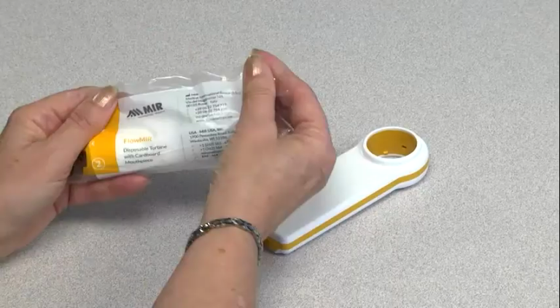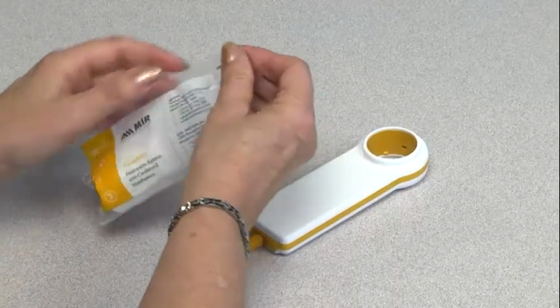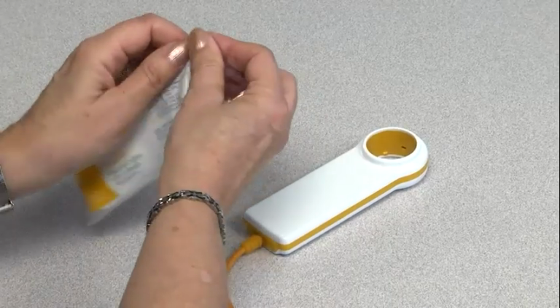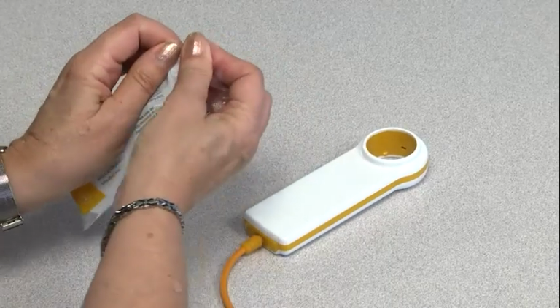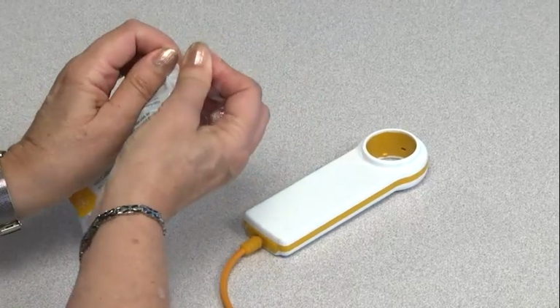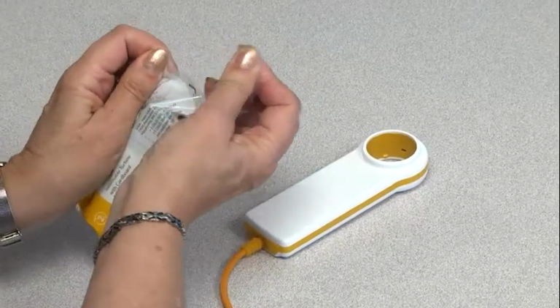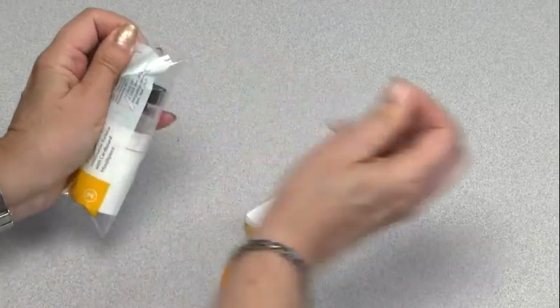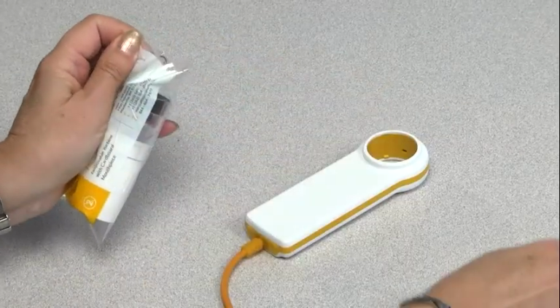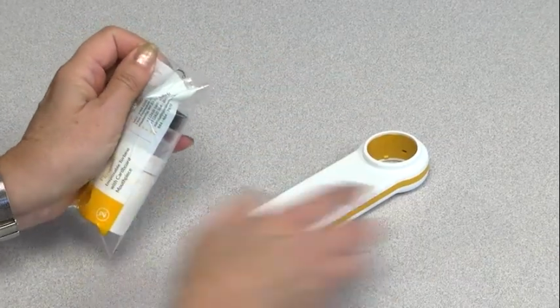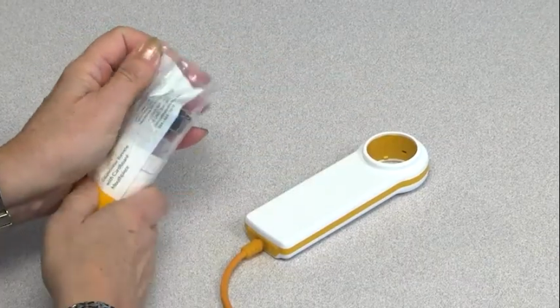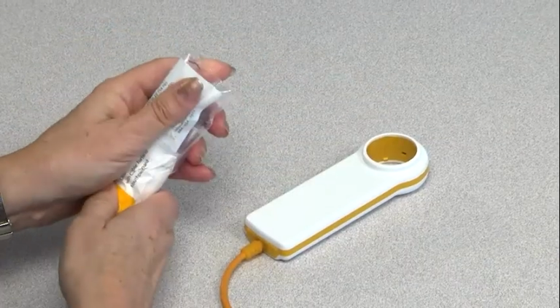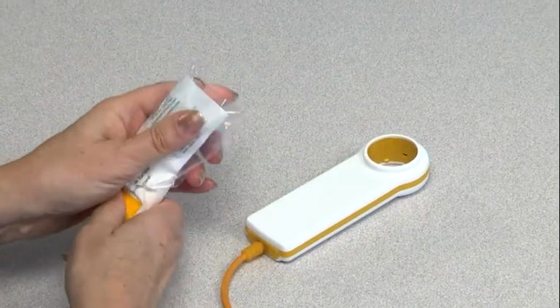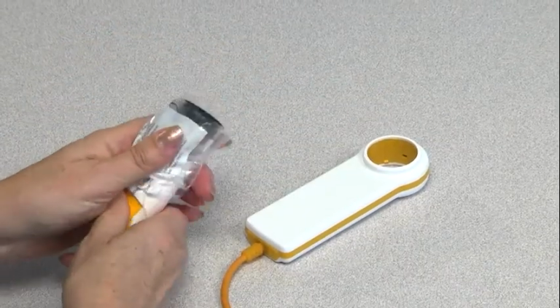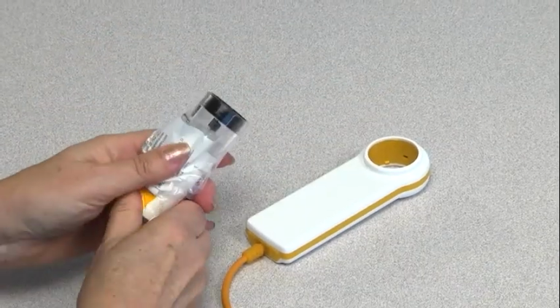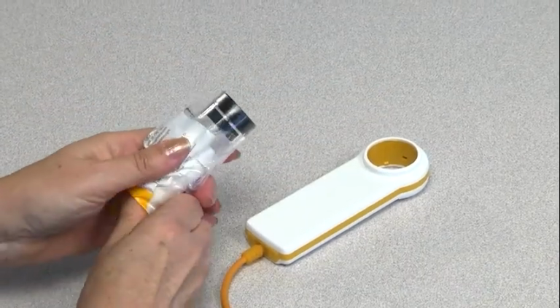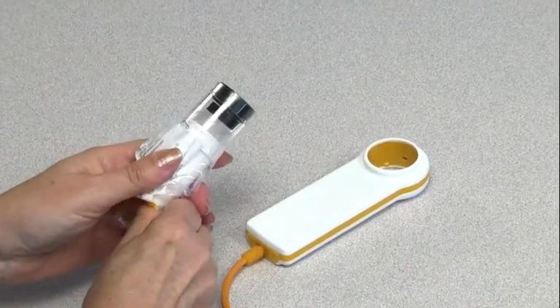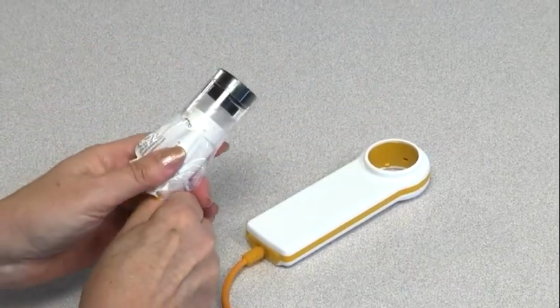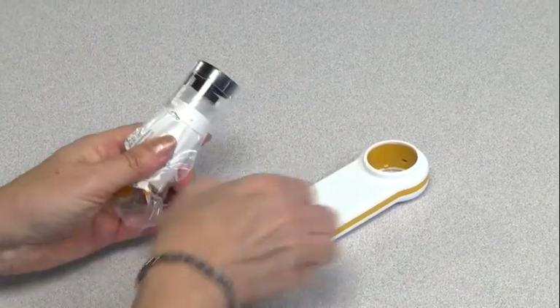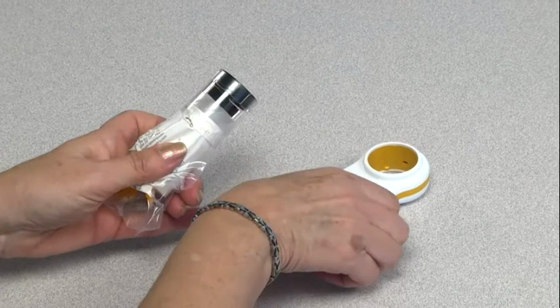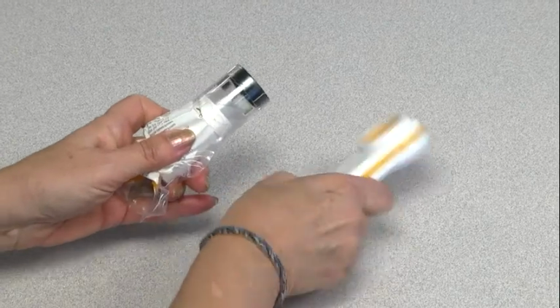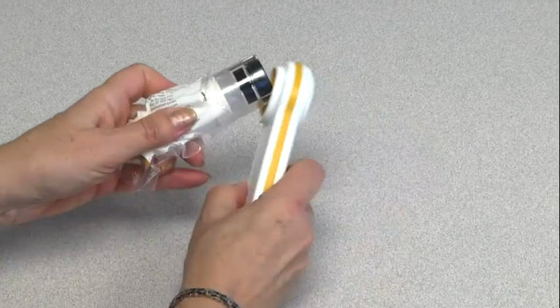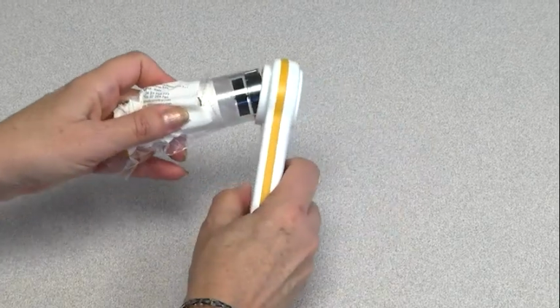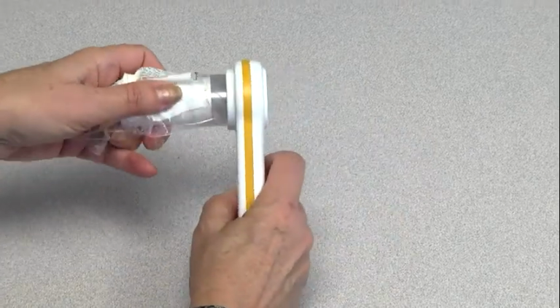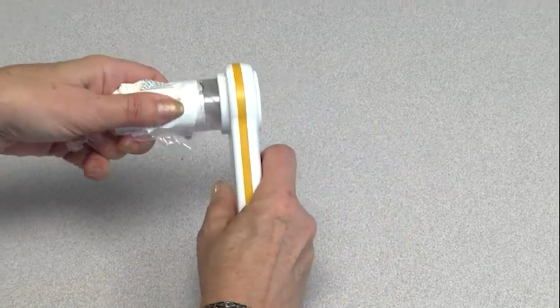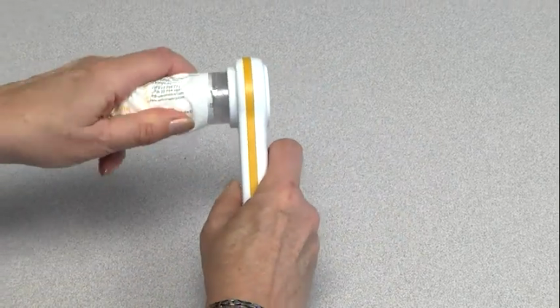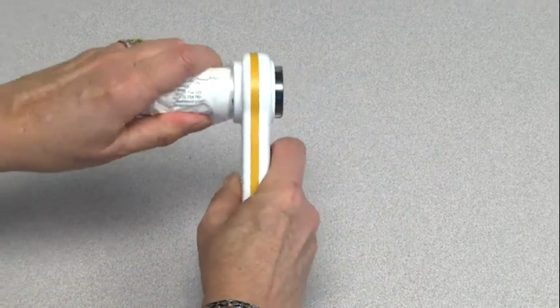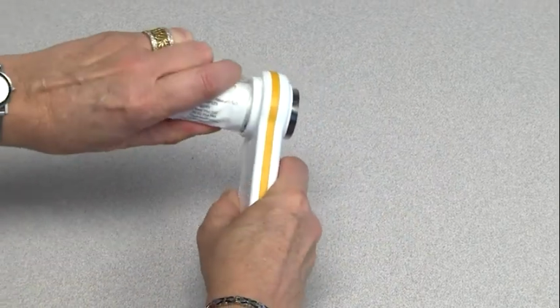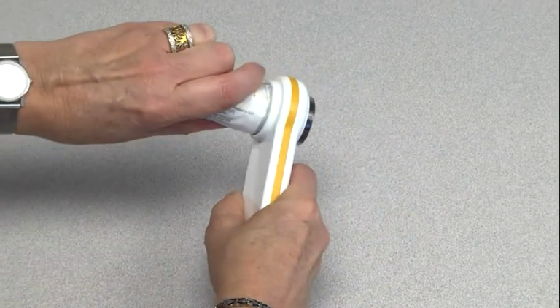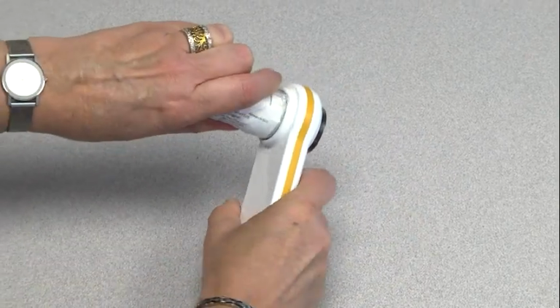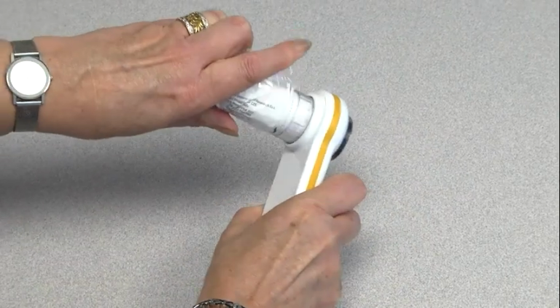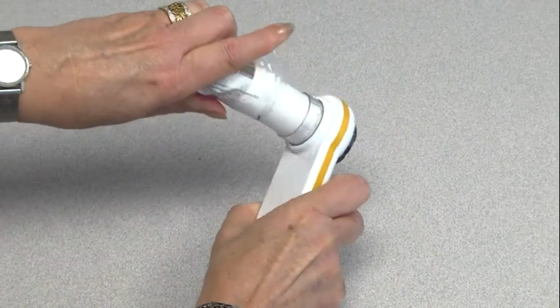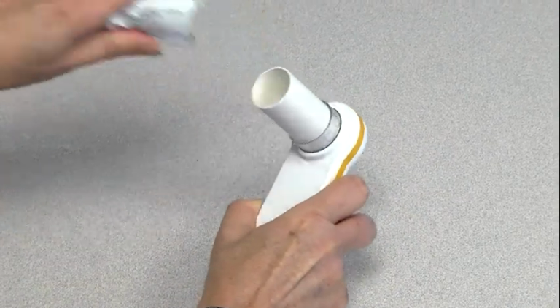To use the SpiroLab, open a new FlowMir and insert it into the device. Lock it in place by twisting clockwise.